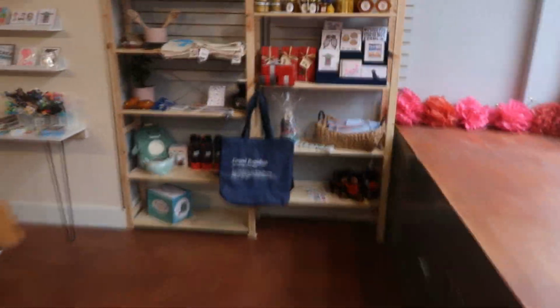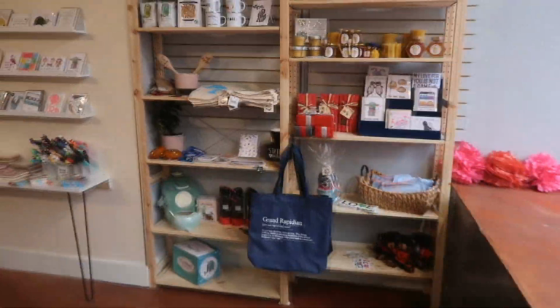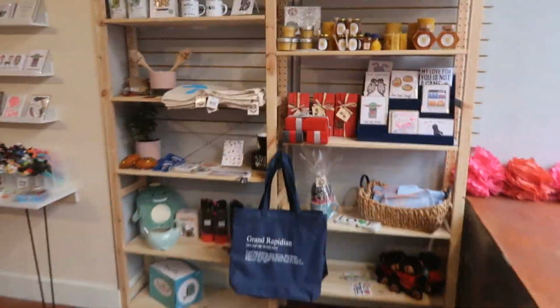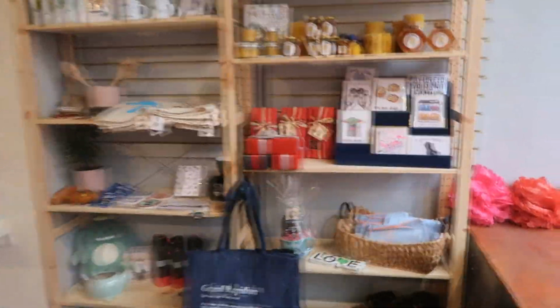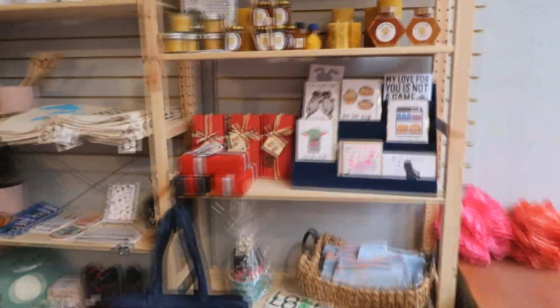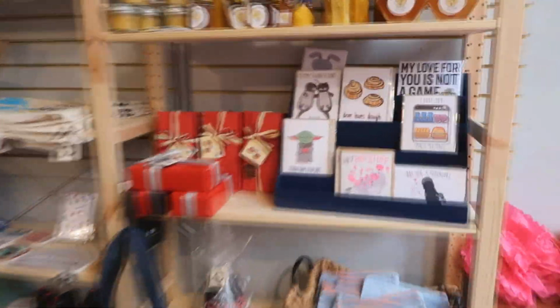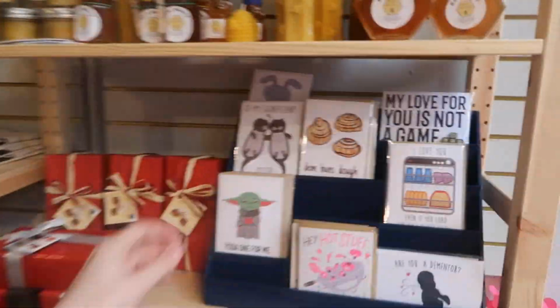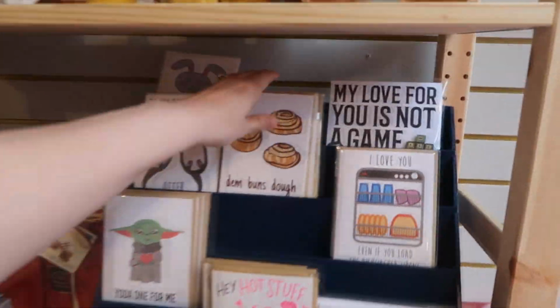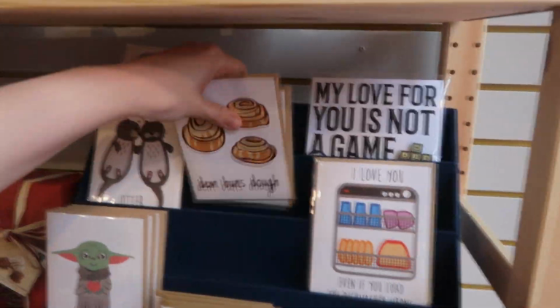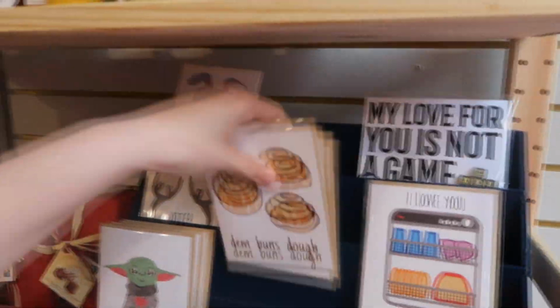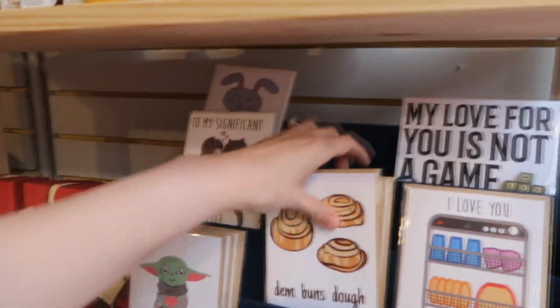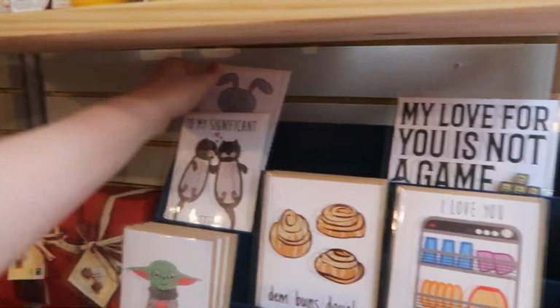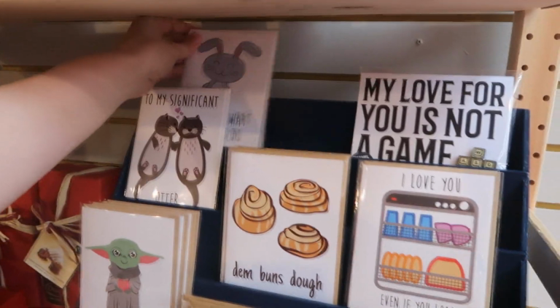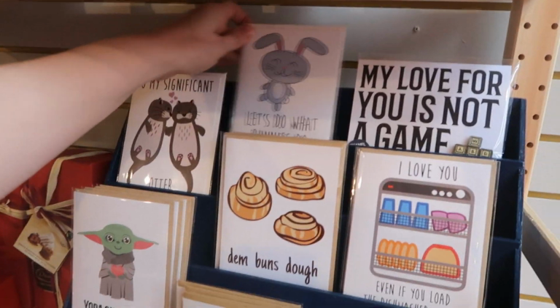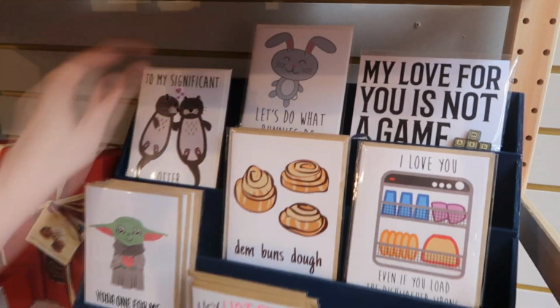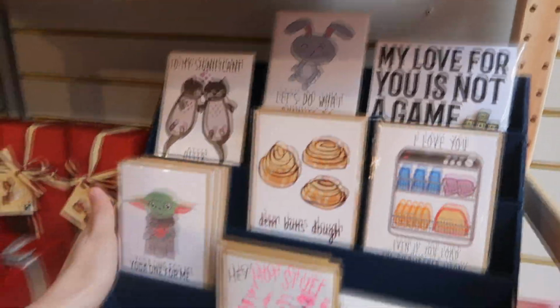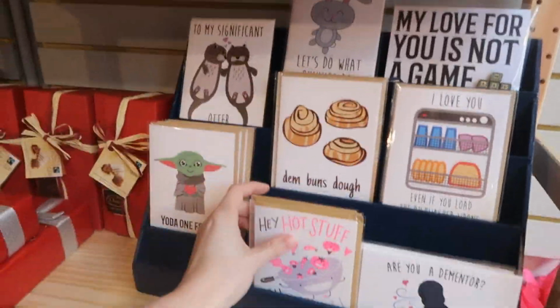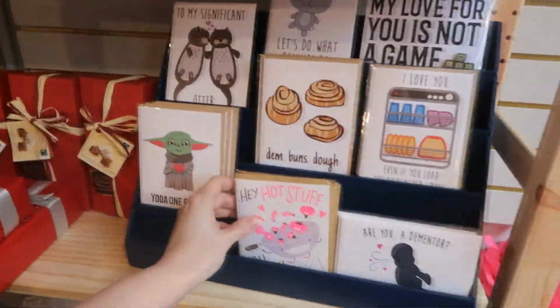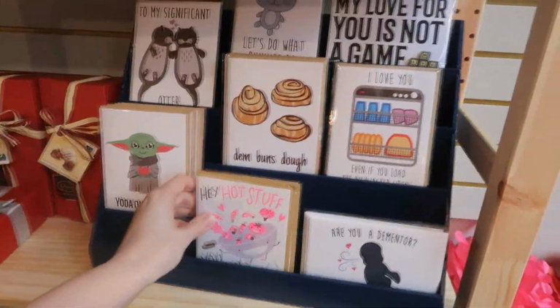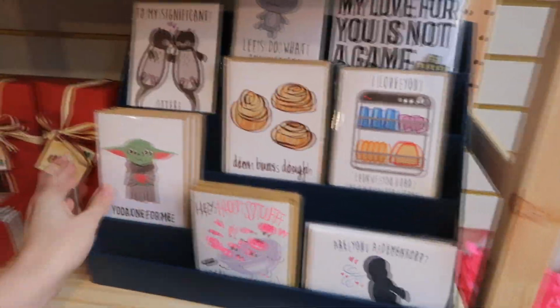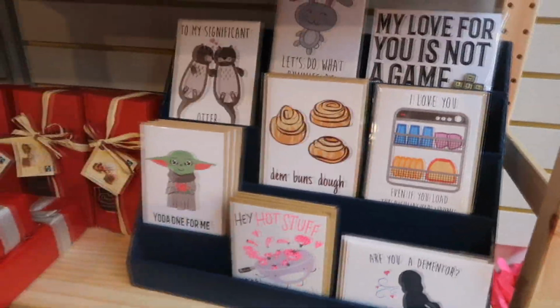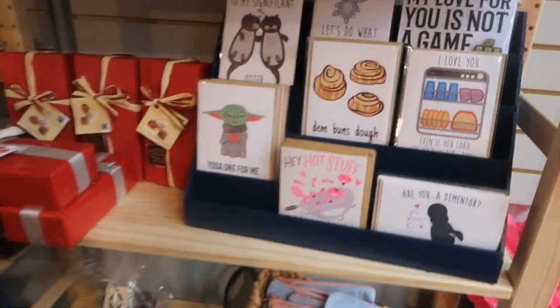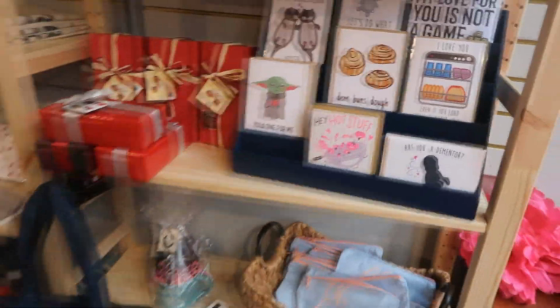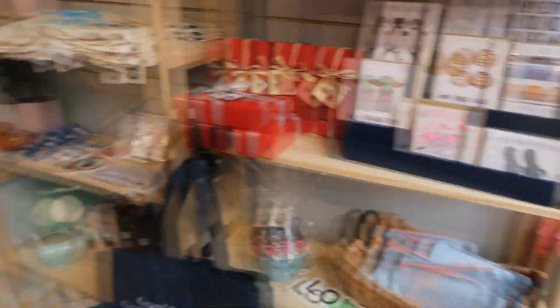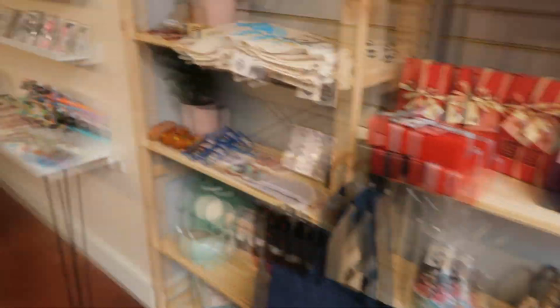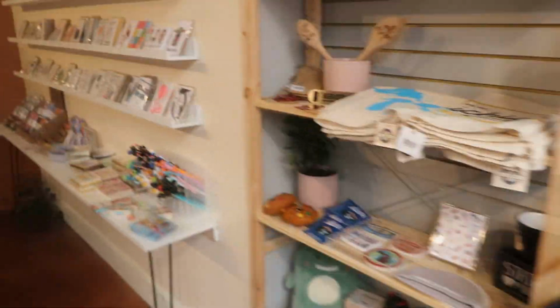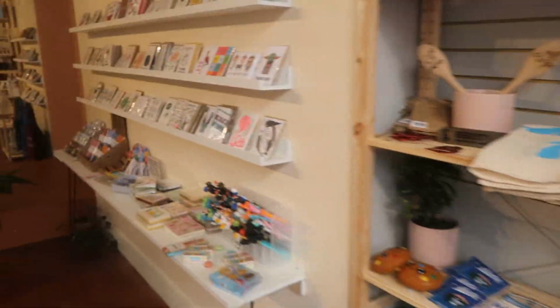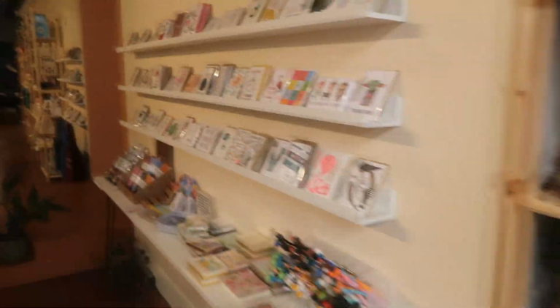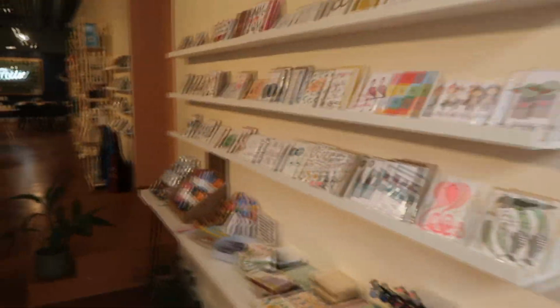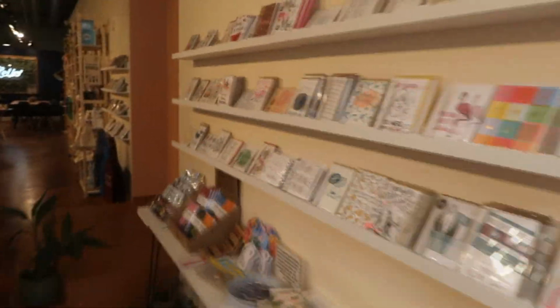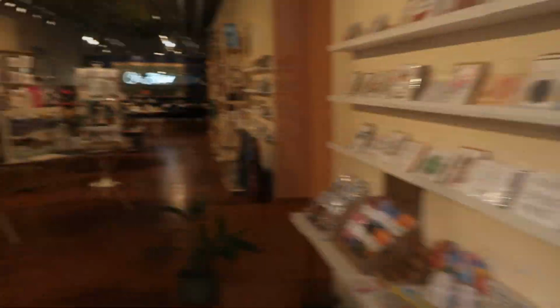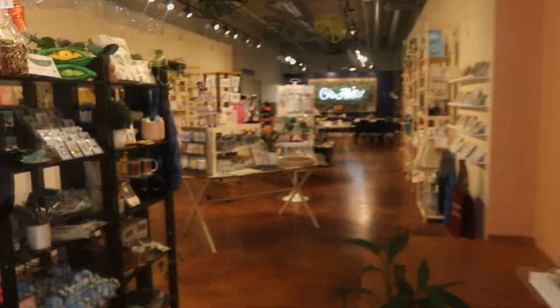And over here, this is where all of our holiday cards or like Valentine's Day cards were. They sold so well that we could not keep this thing full. More cards - you guys know.